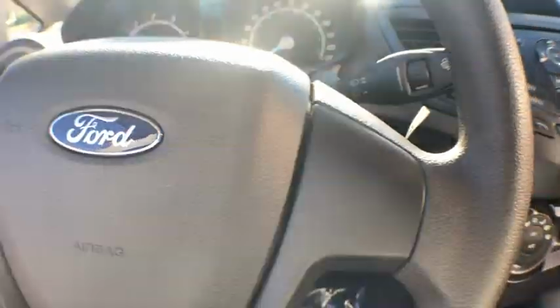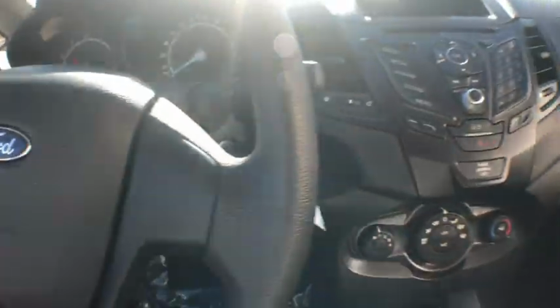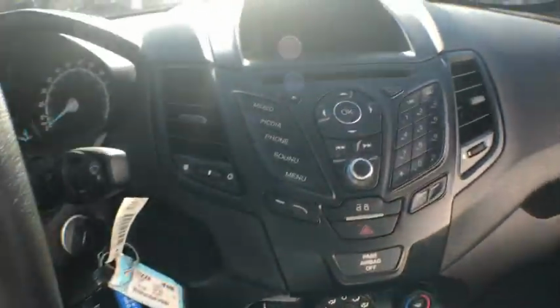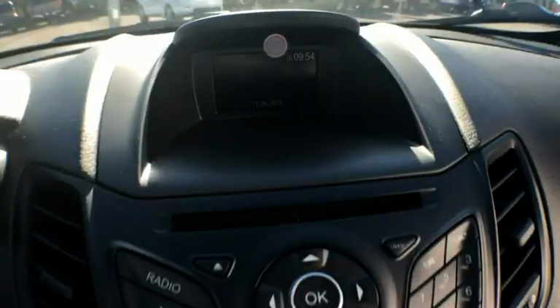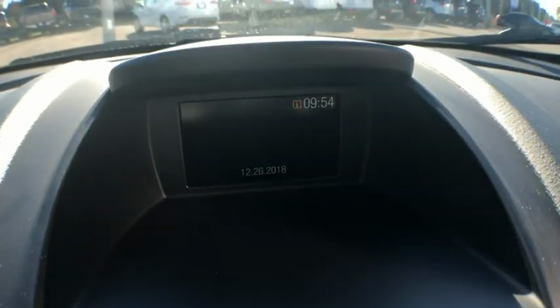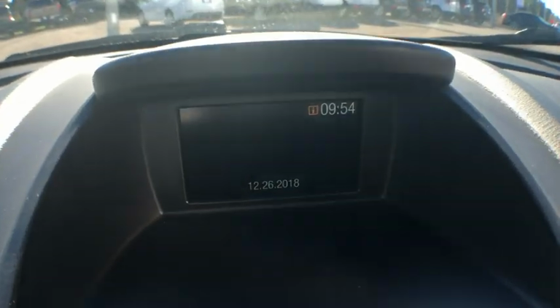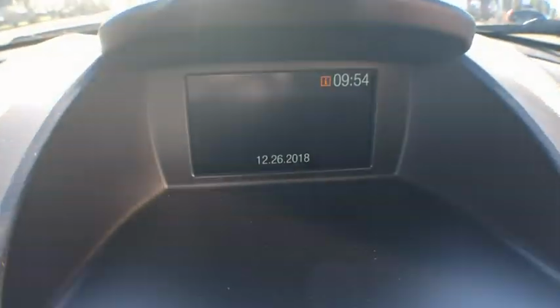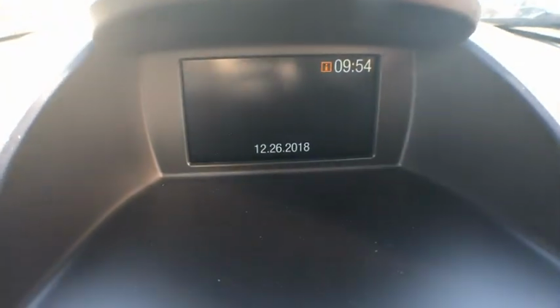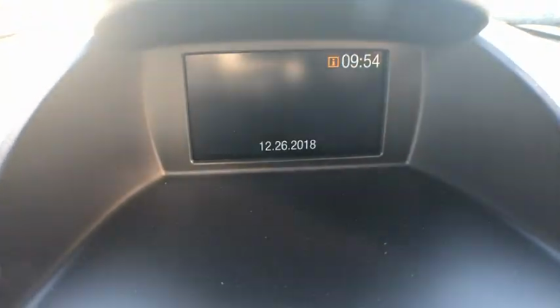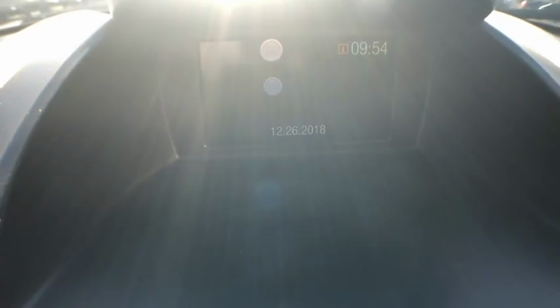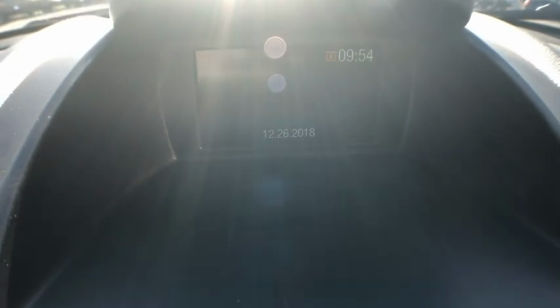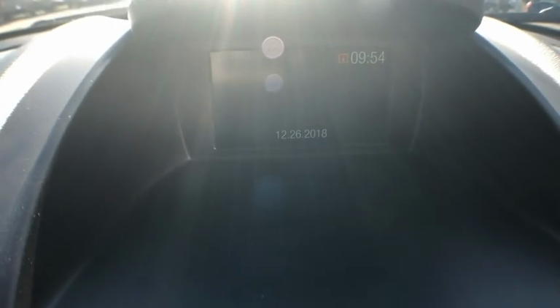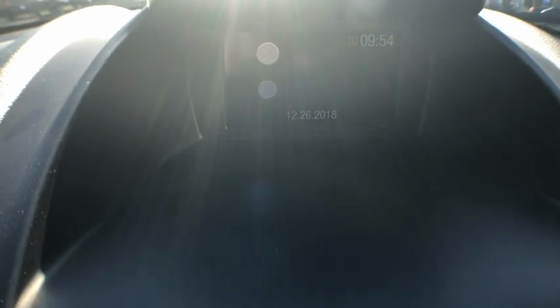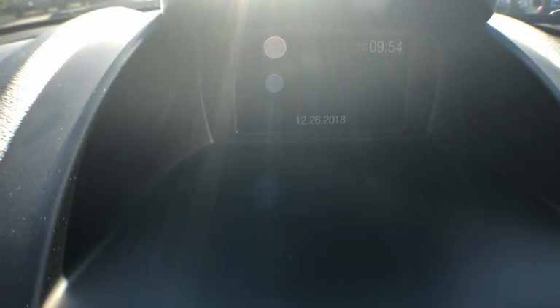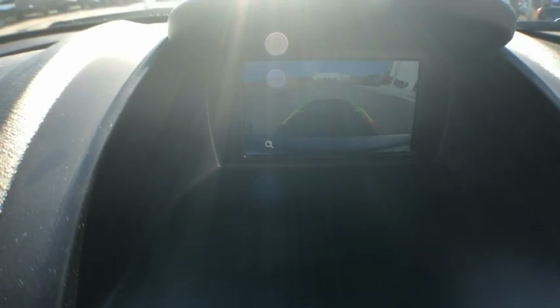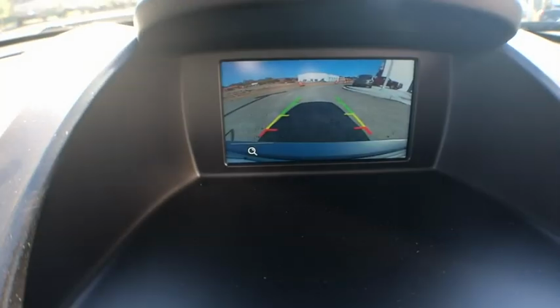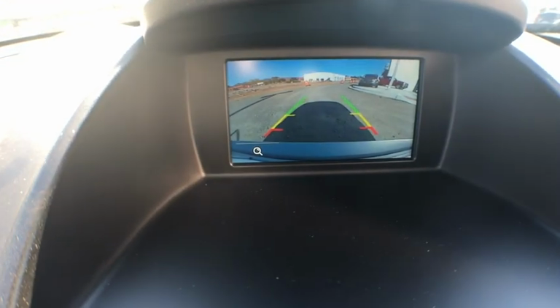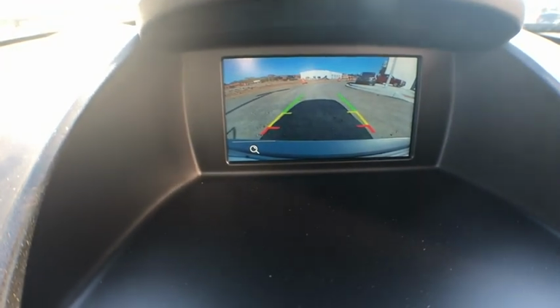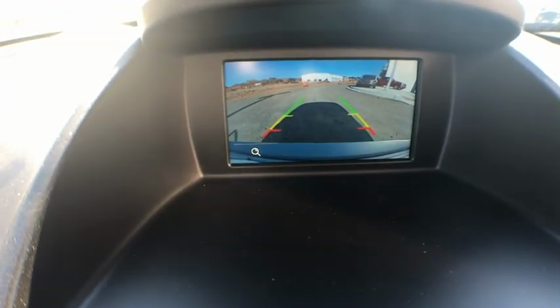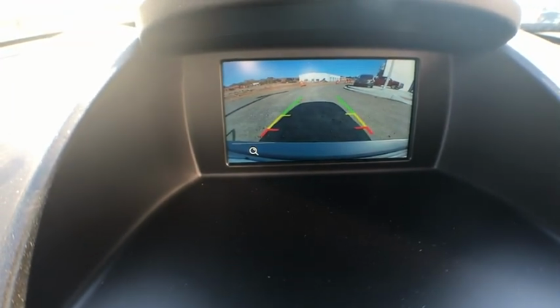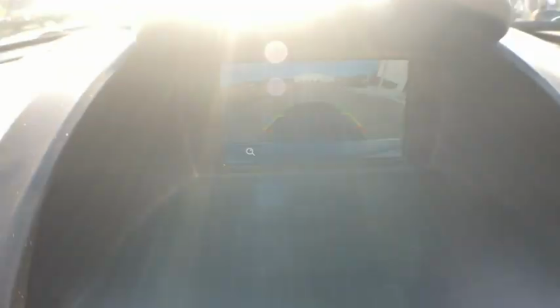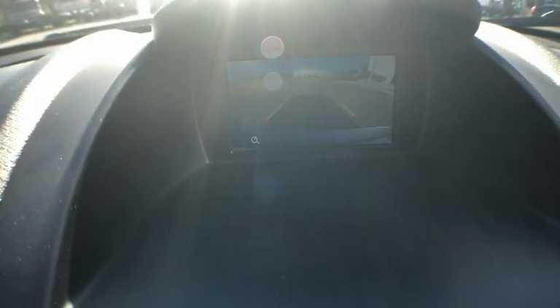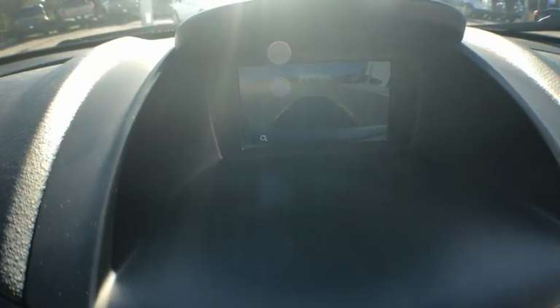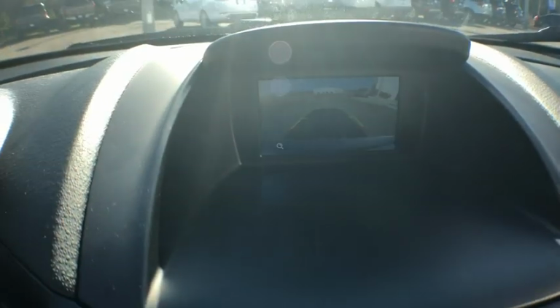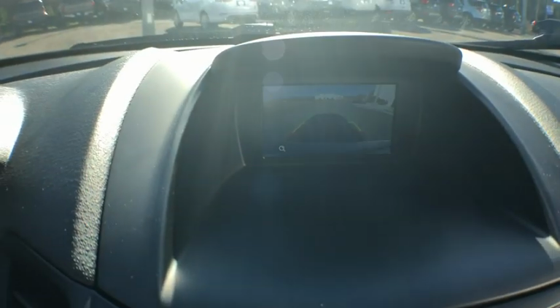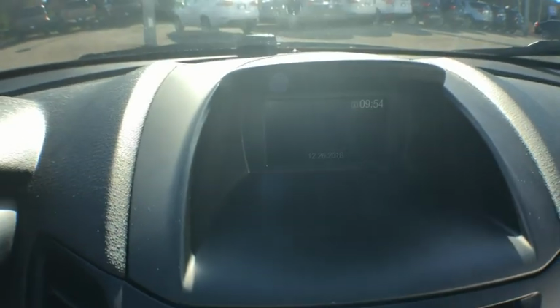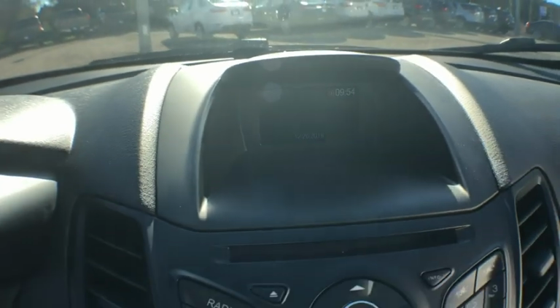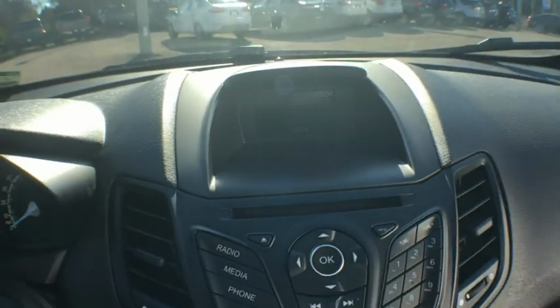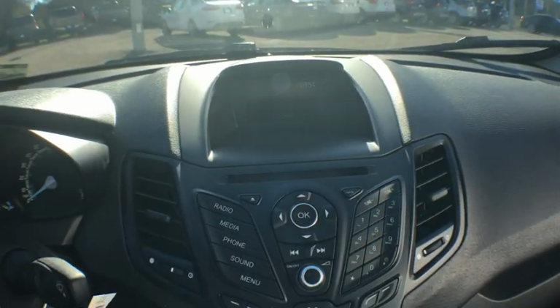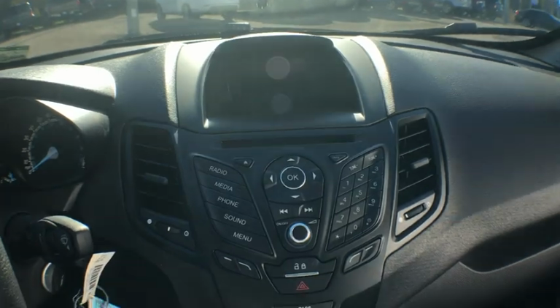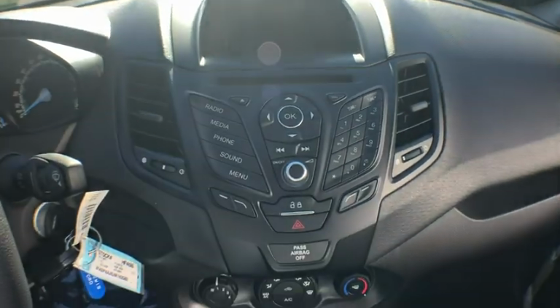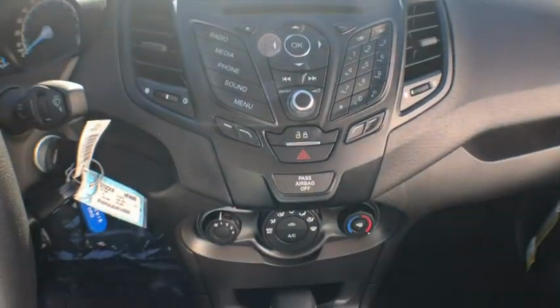Remote keyless entry, tachometer, driver vanity mirror, front bucket seats, front reading lamps, tilt steering wheel, passenger vanity mirror, radio data system, four-piece floor mat set, low tire pressure warning.